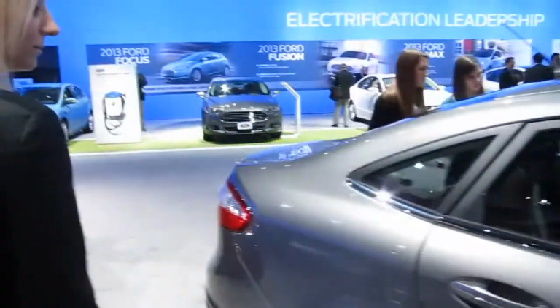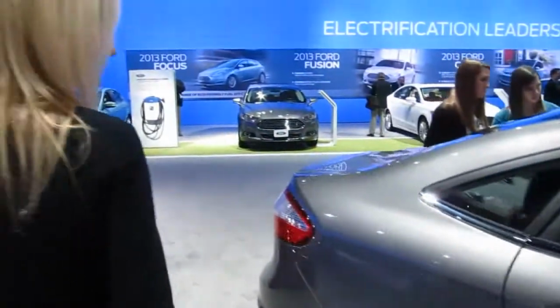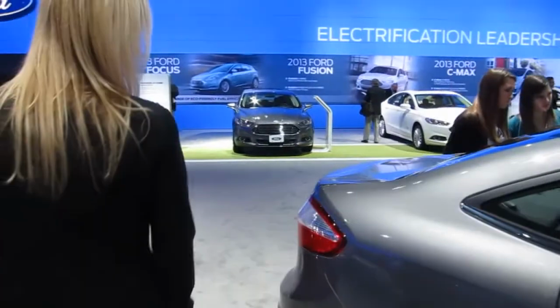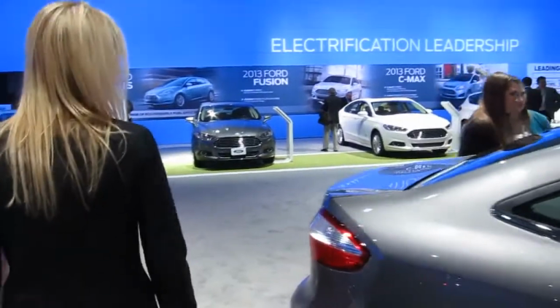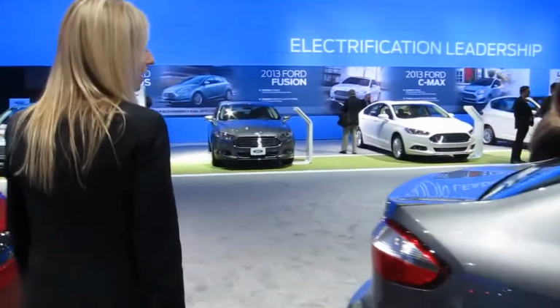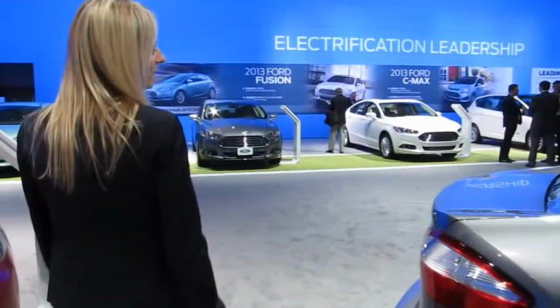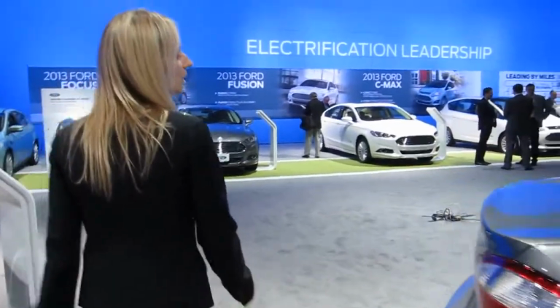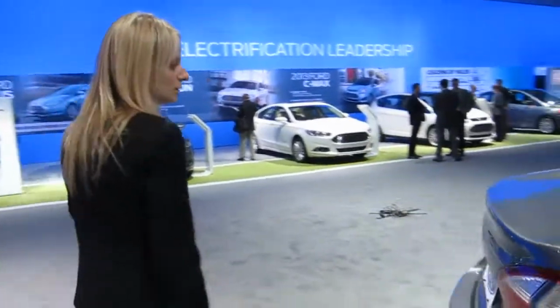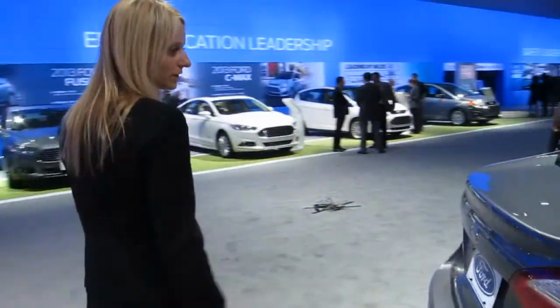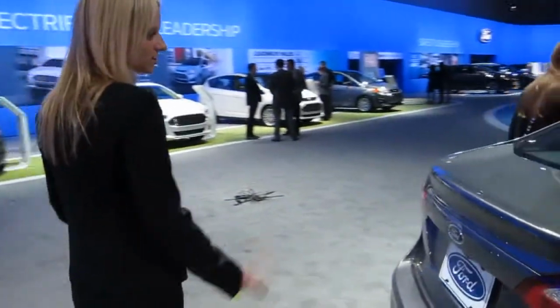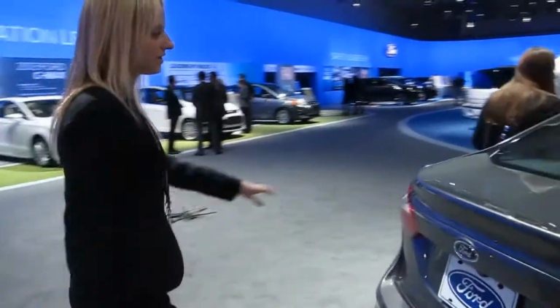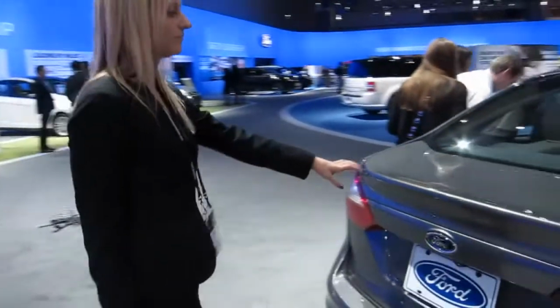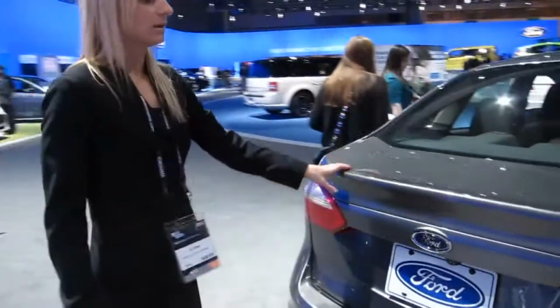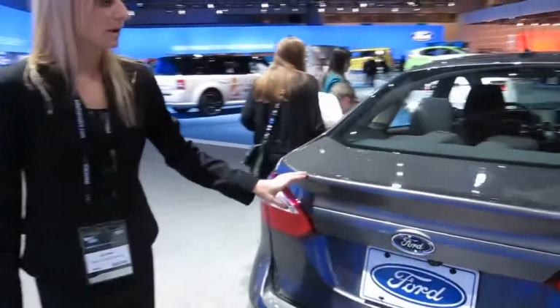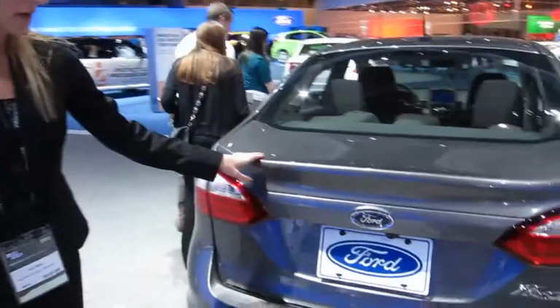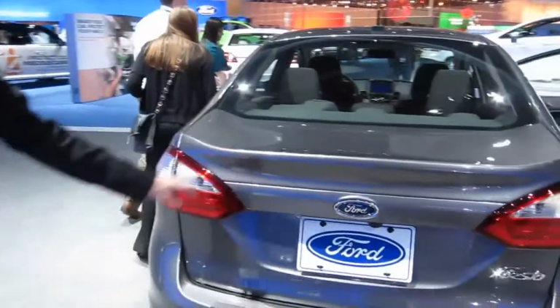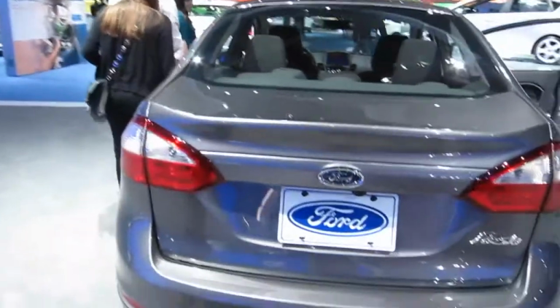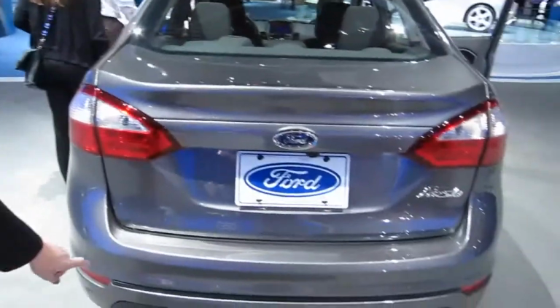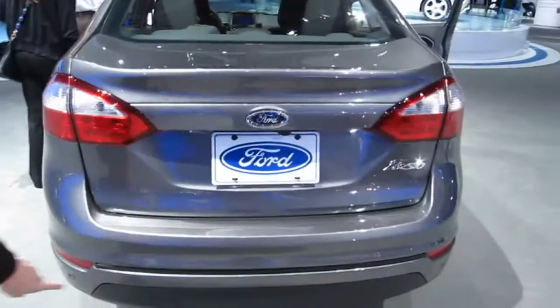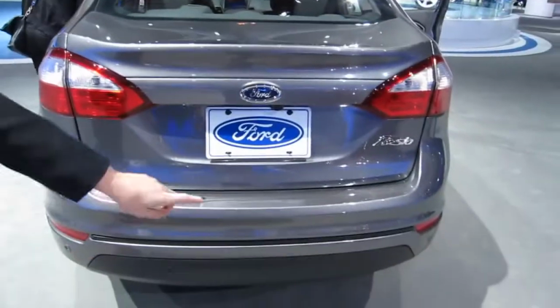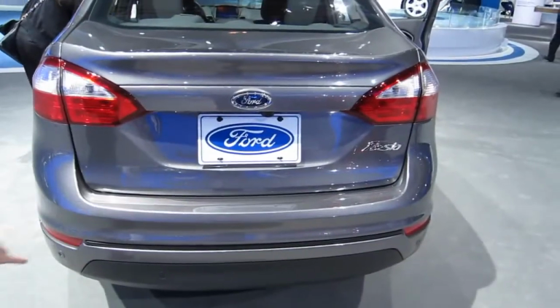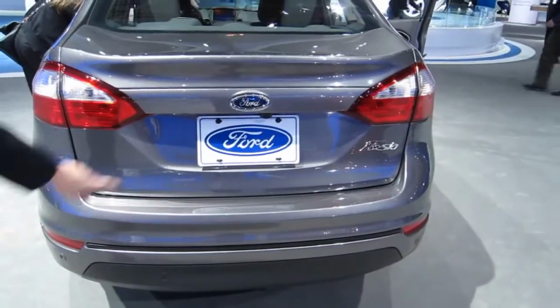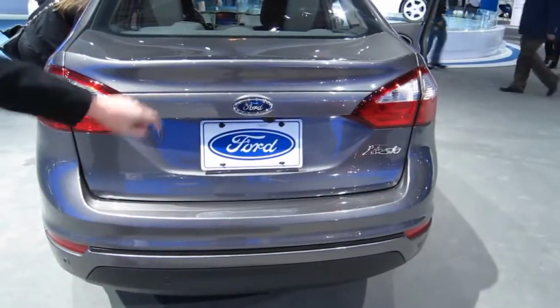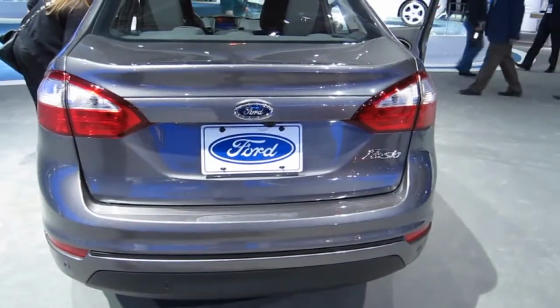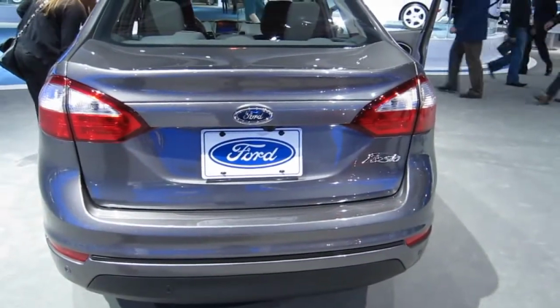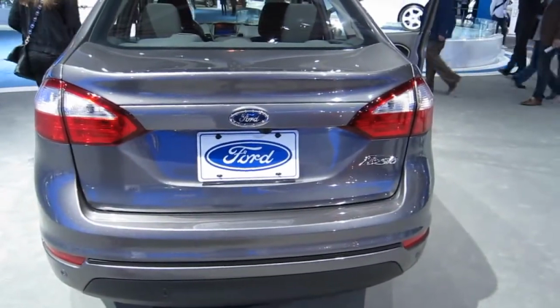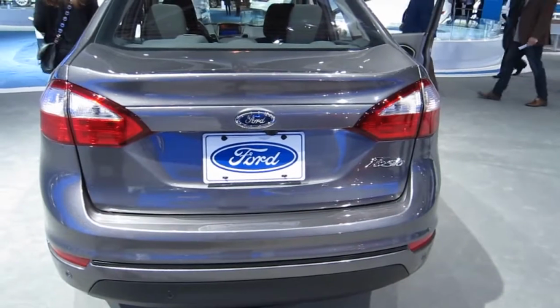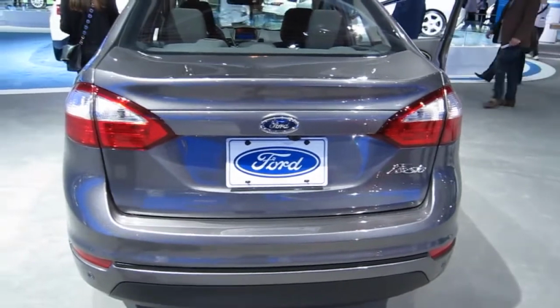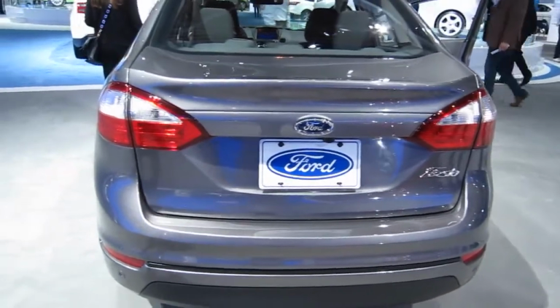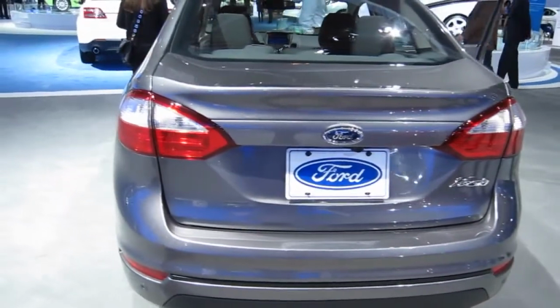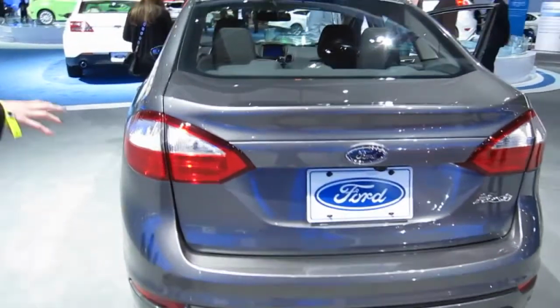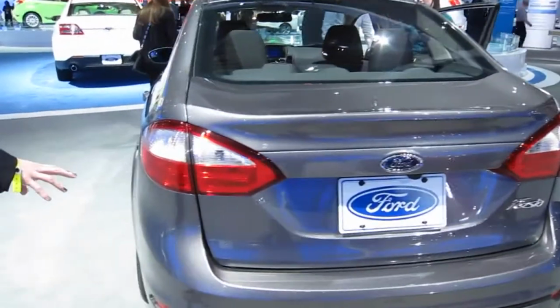Moving around to the rear, we have a new rear fascia with a more pronounced deck lid. We'll have rear parking sensors available with the rear view camera. New tail lamps.